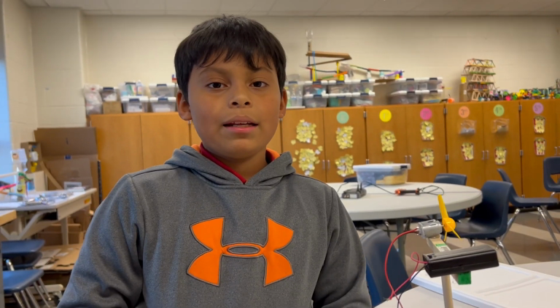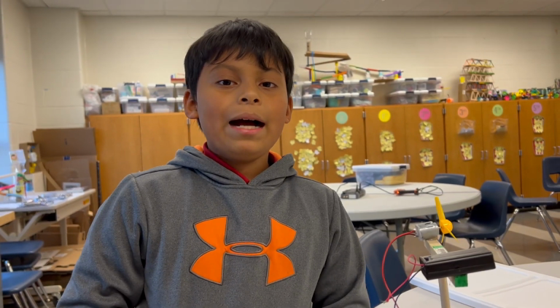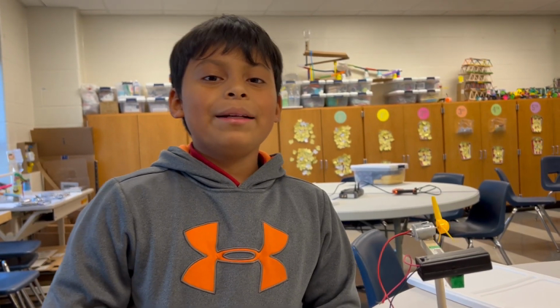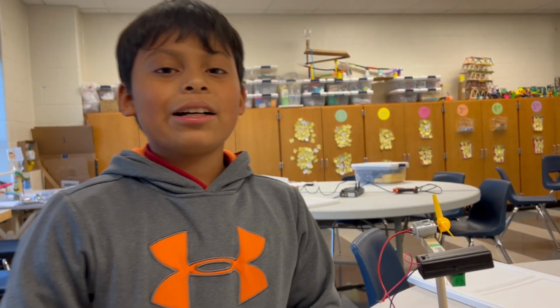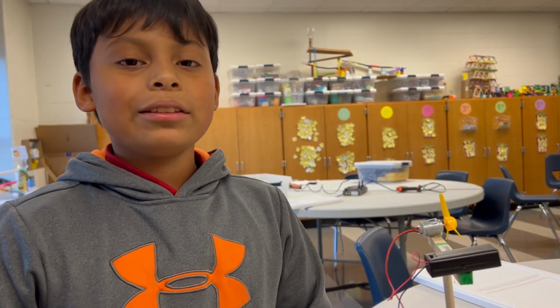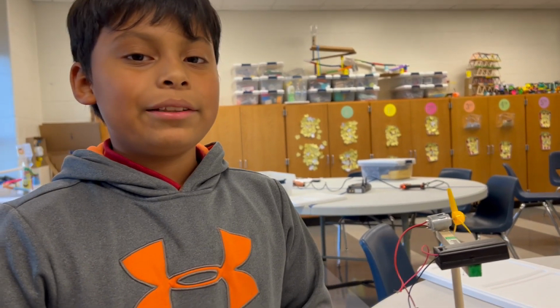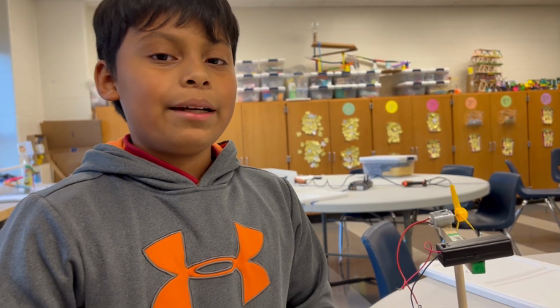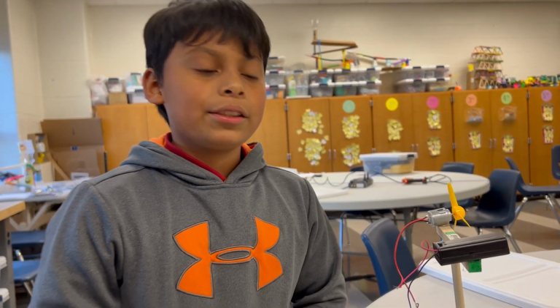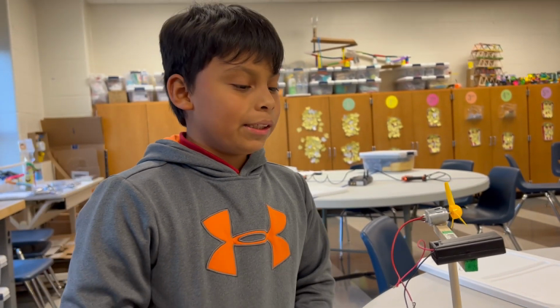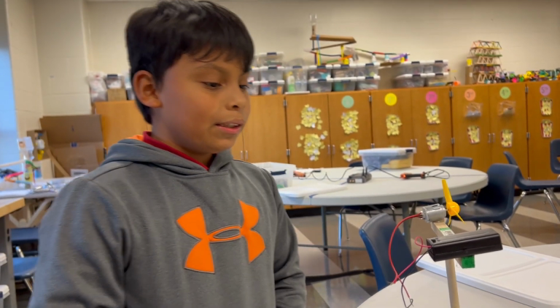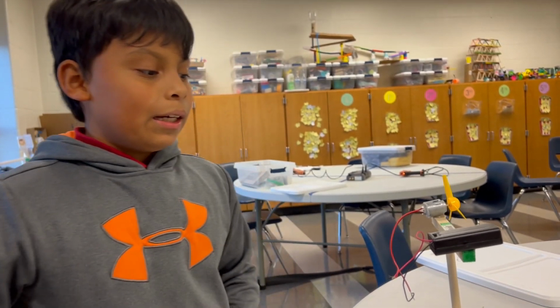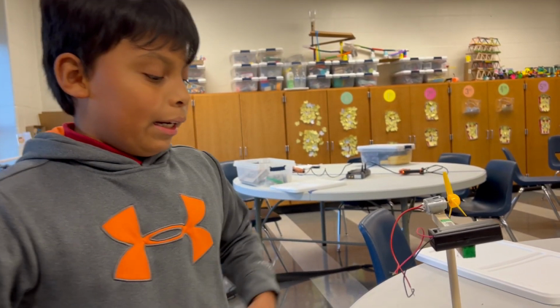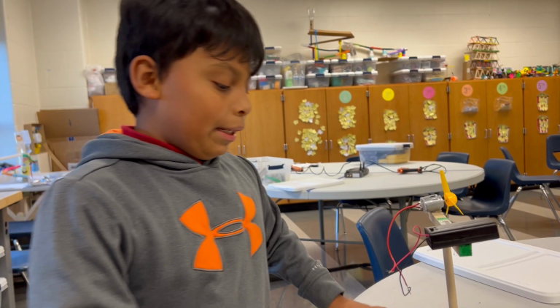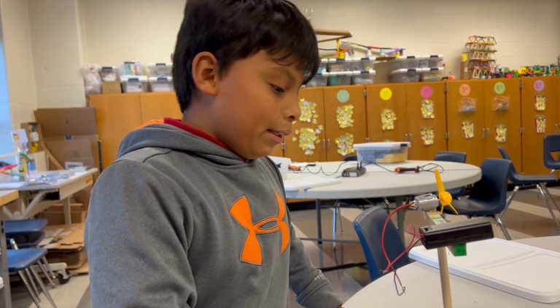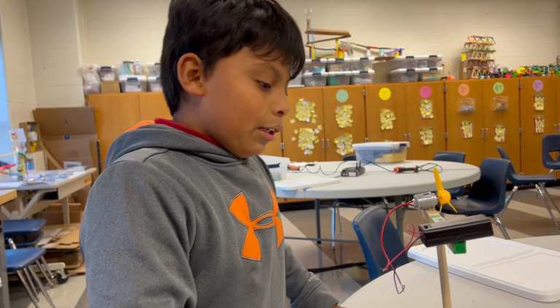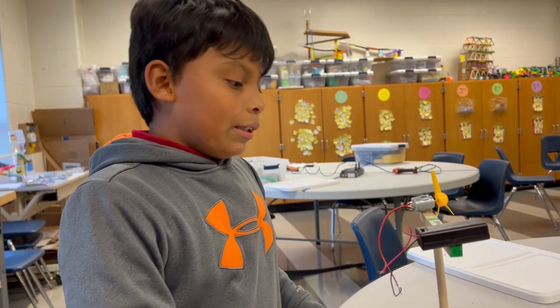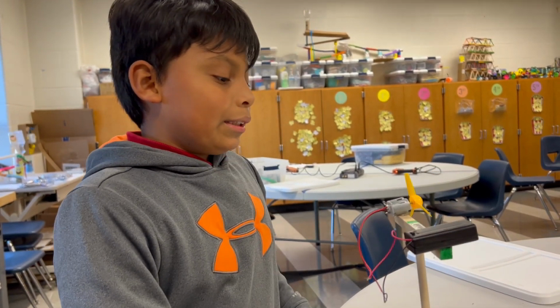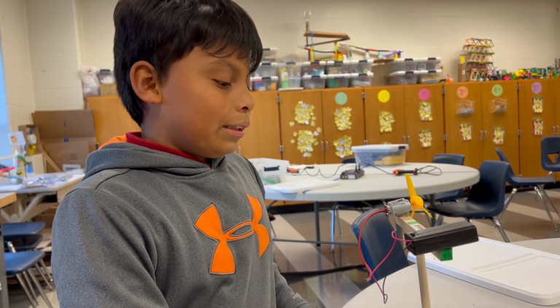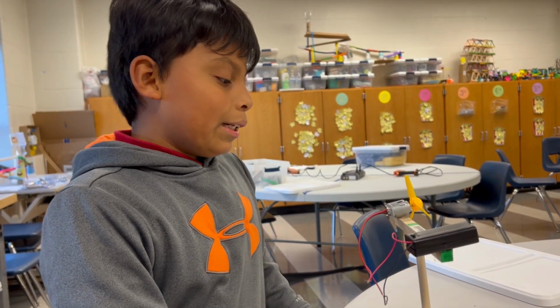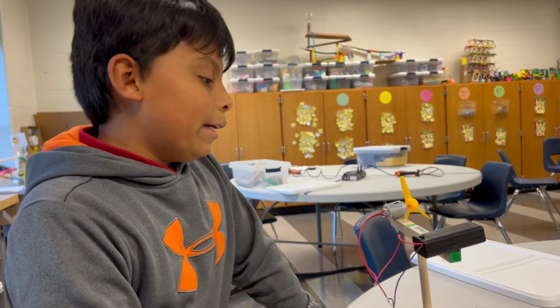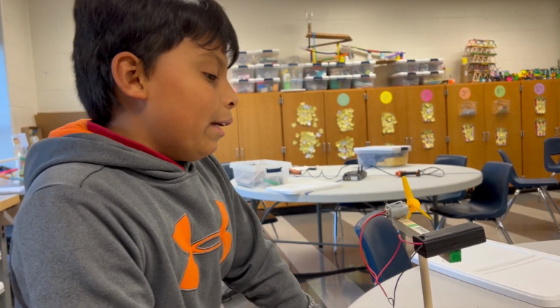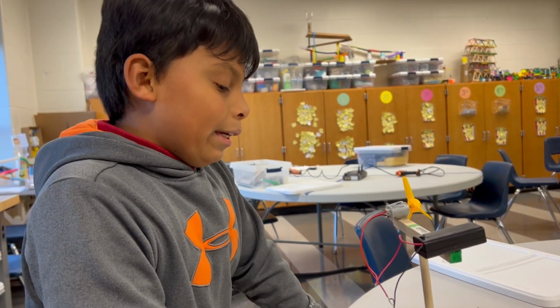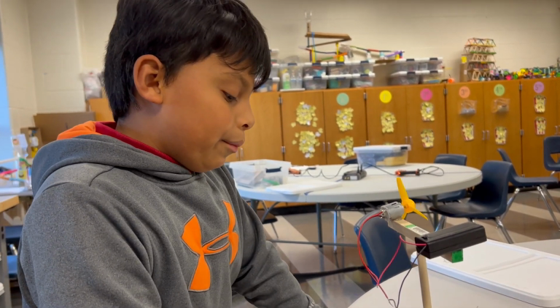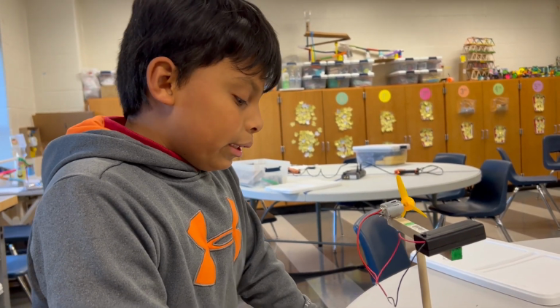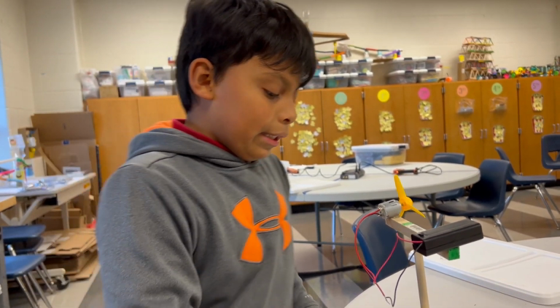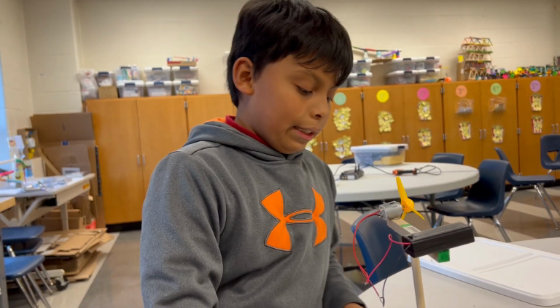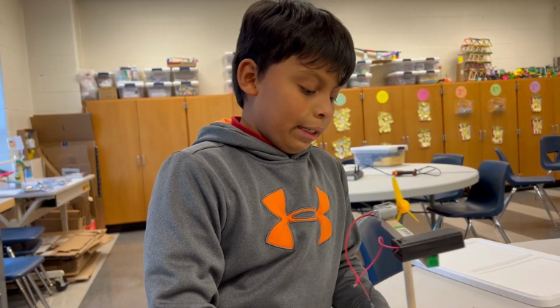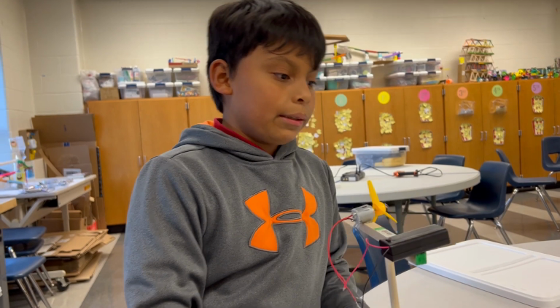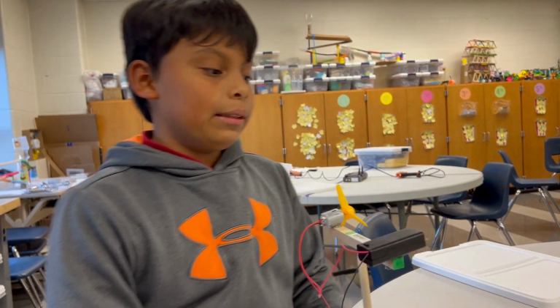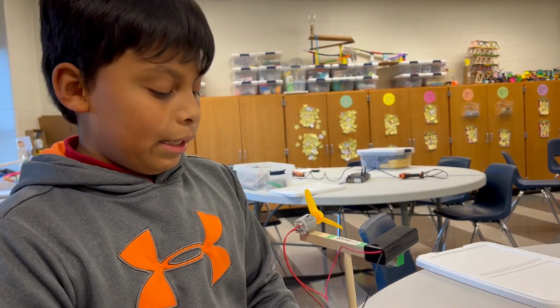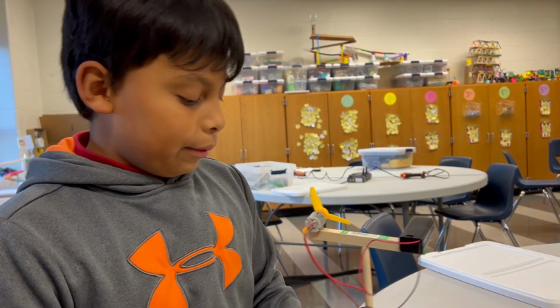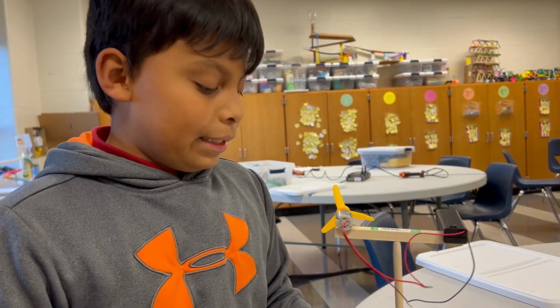Hi, my name is Carlos and today I made a spinner. I made it with a stick, a motor, and a base.